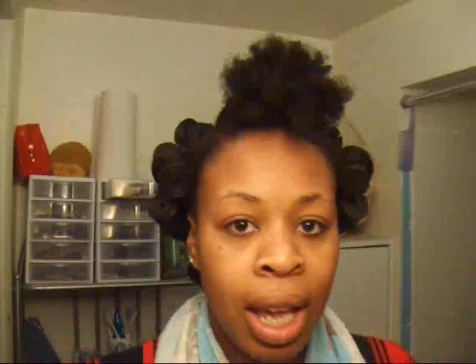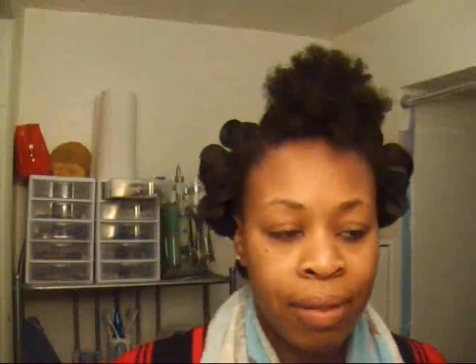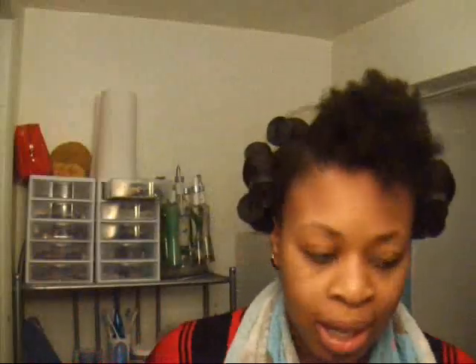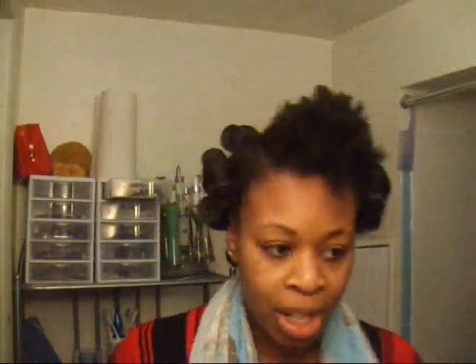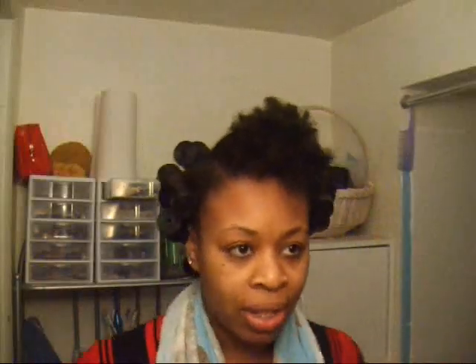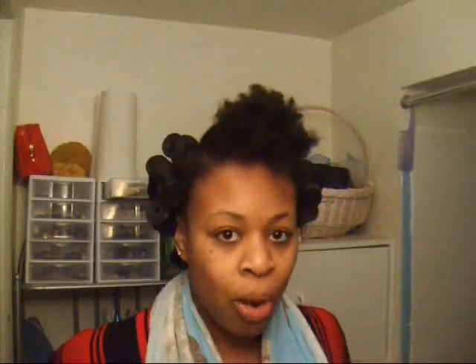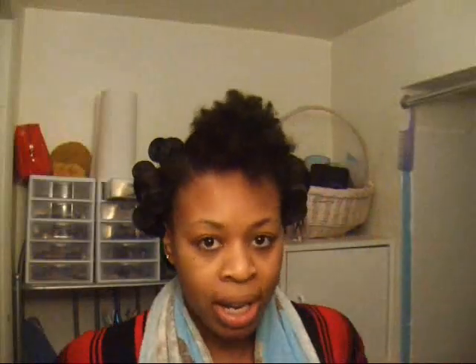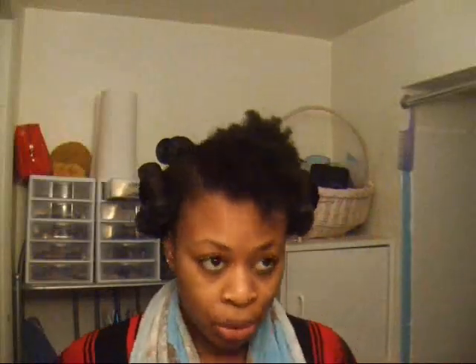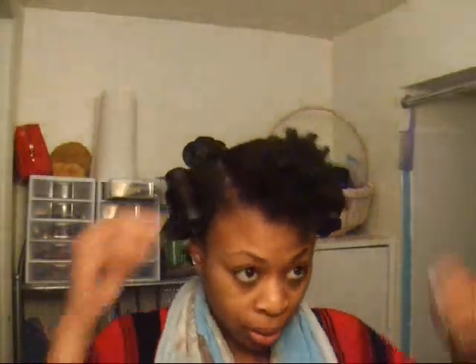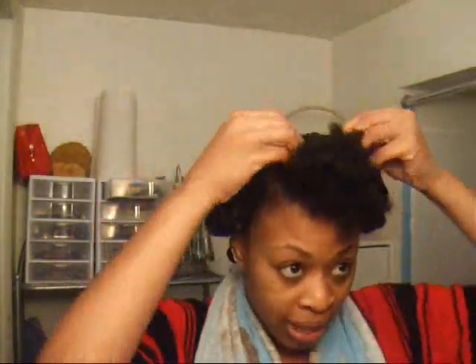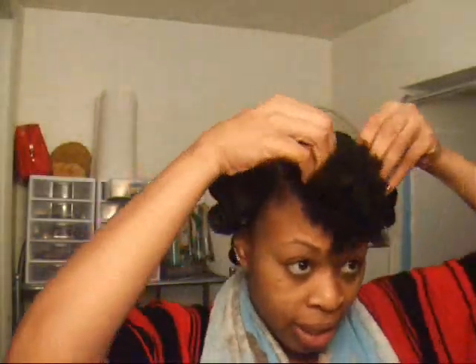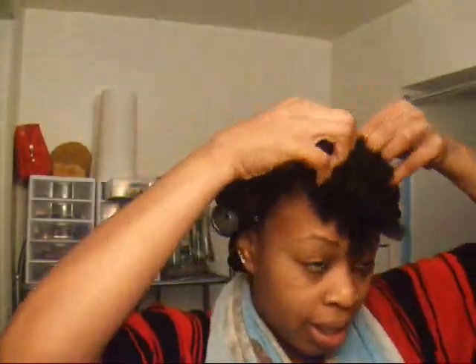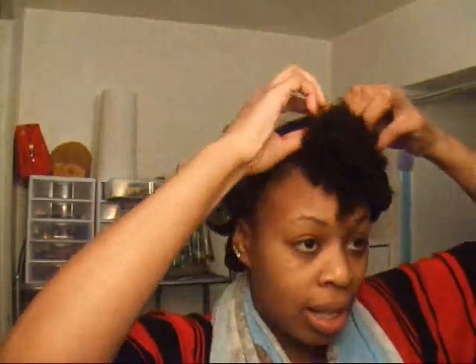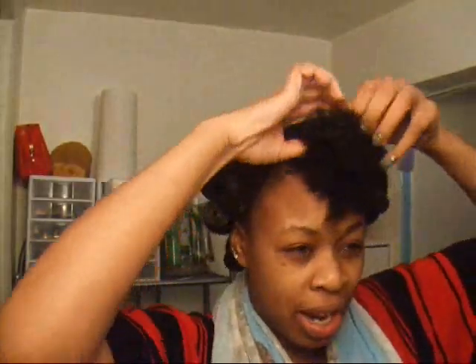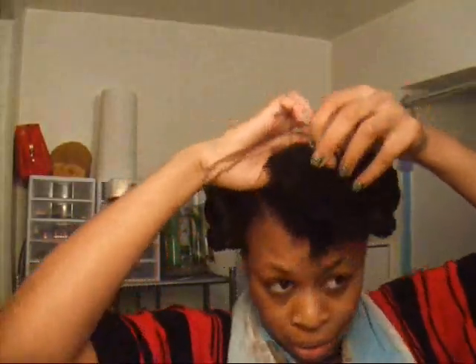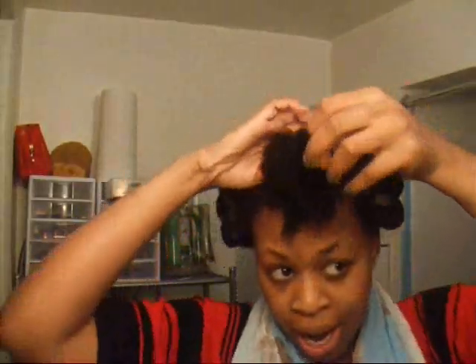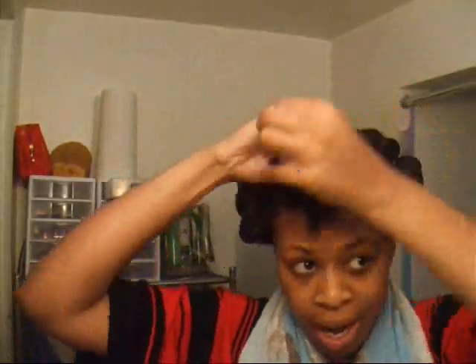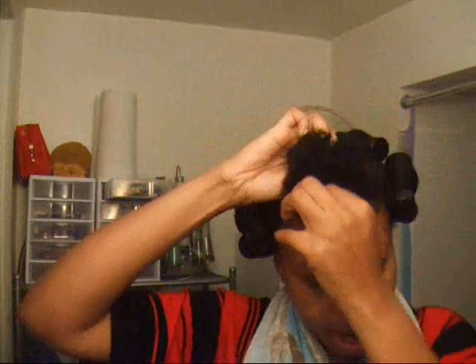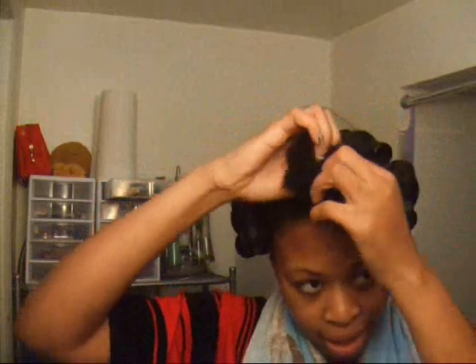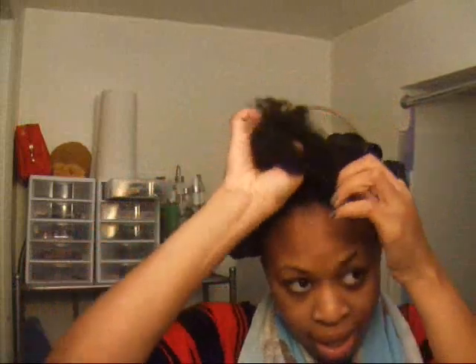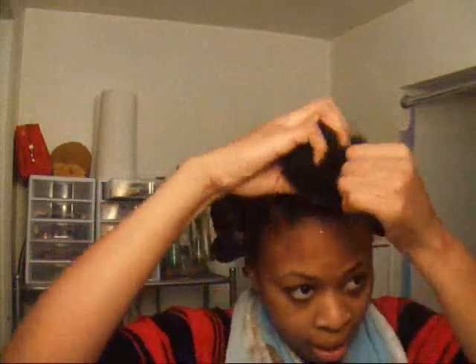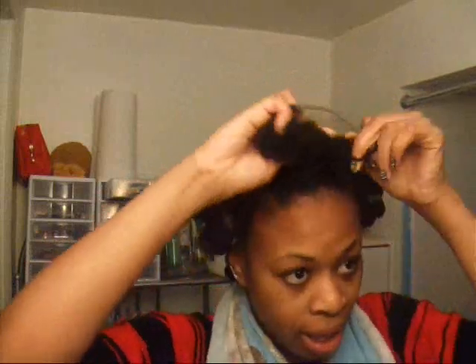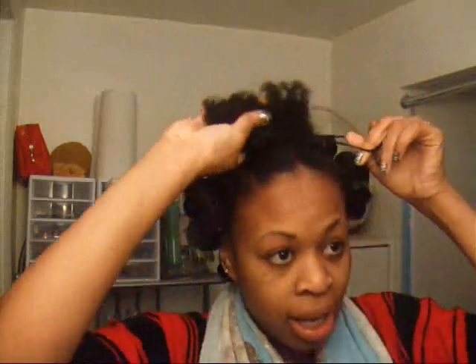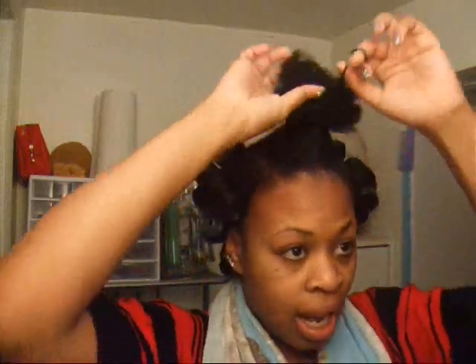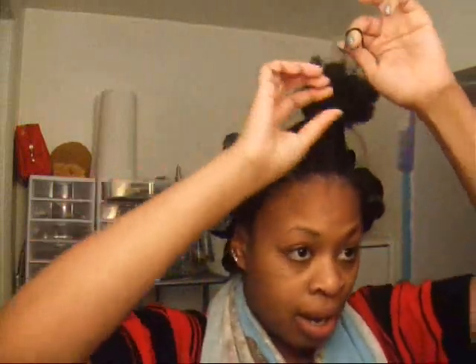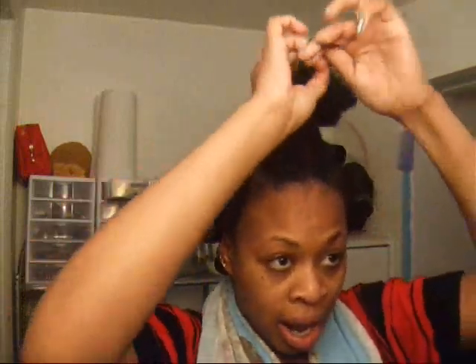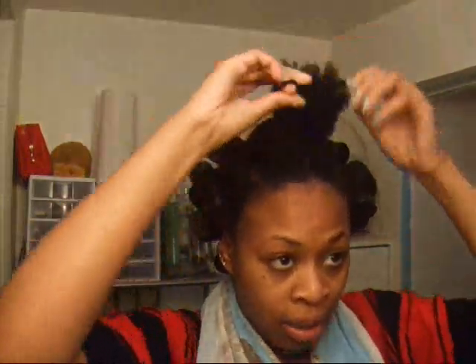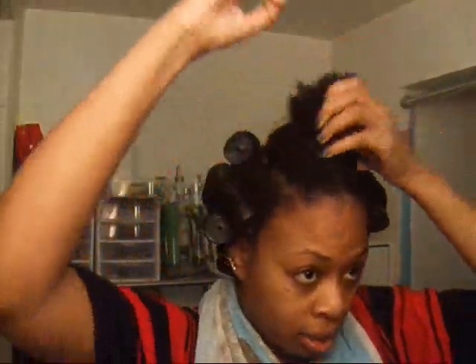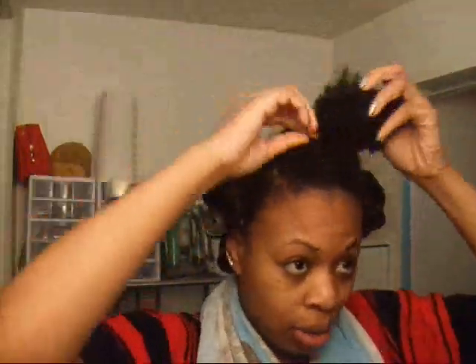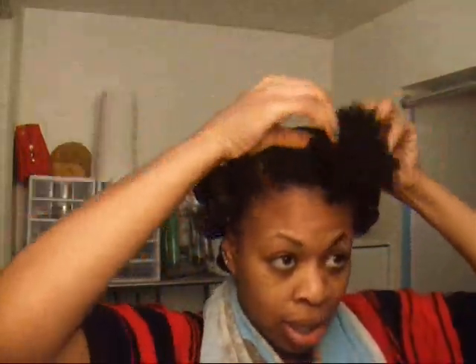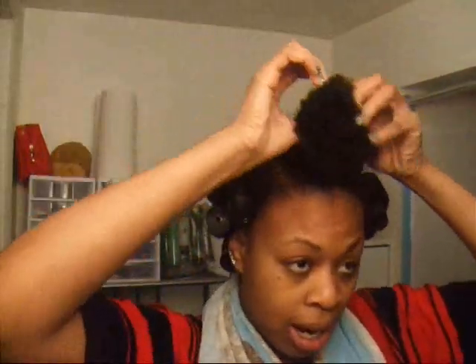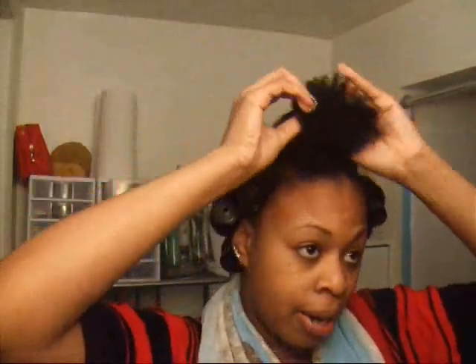Hey everyone, I'm entering One Natural Diva's natural hair contest and I'm just roller setting my hair.